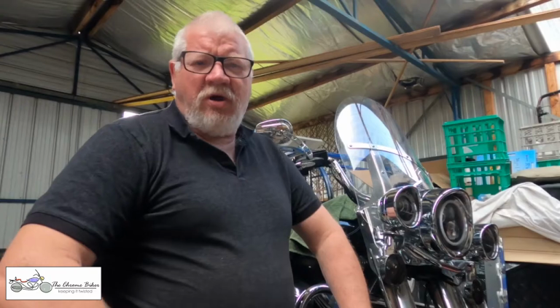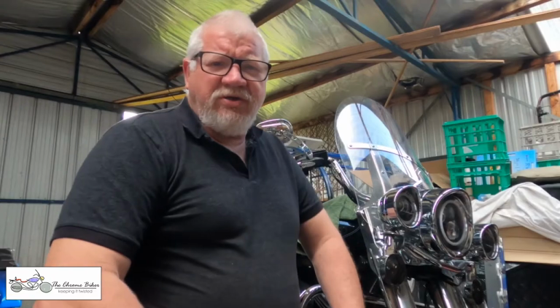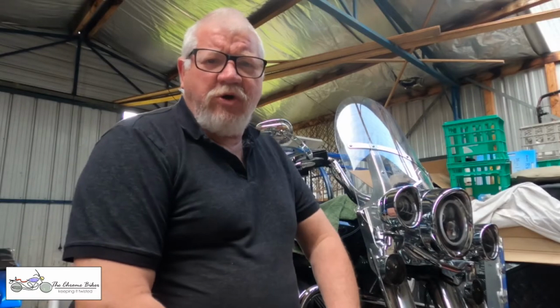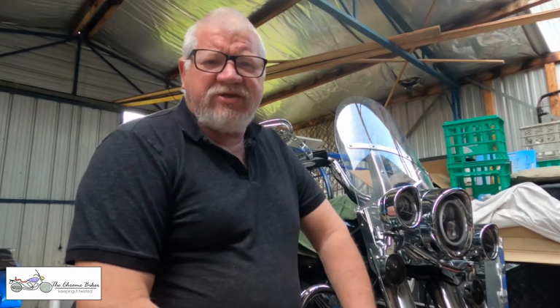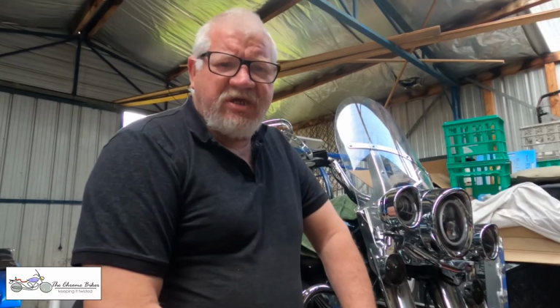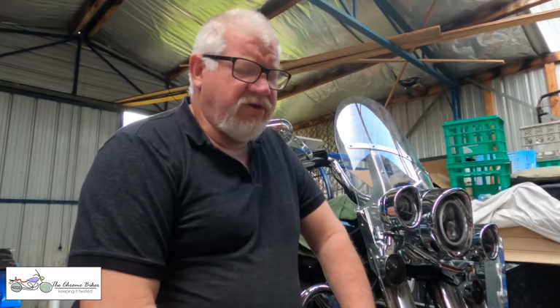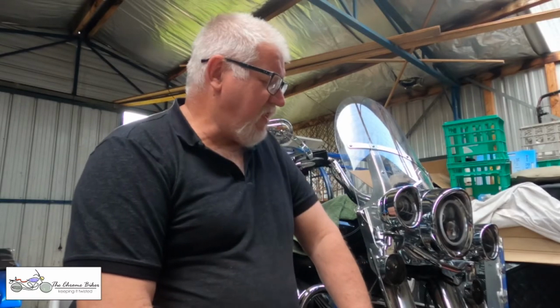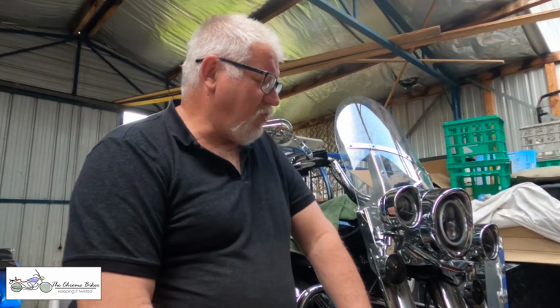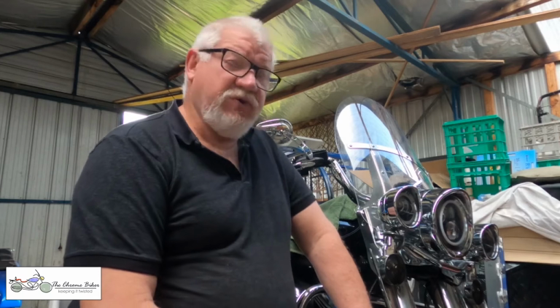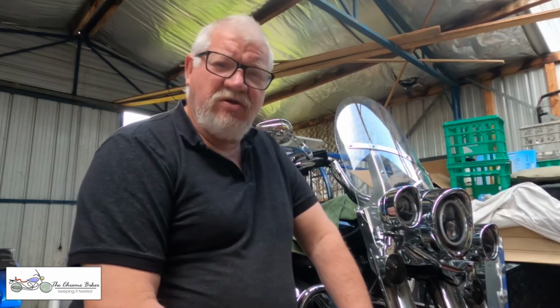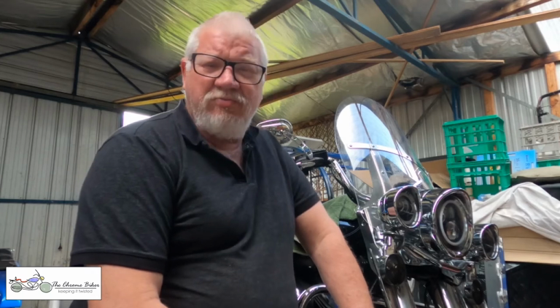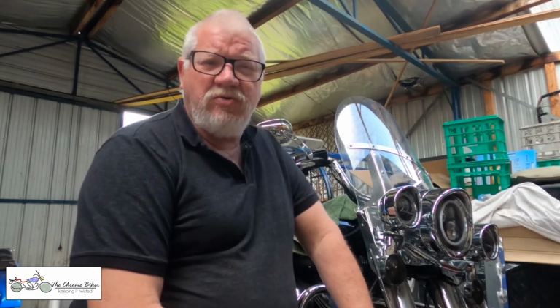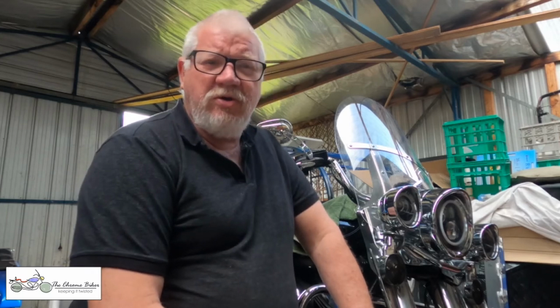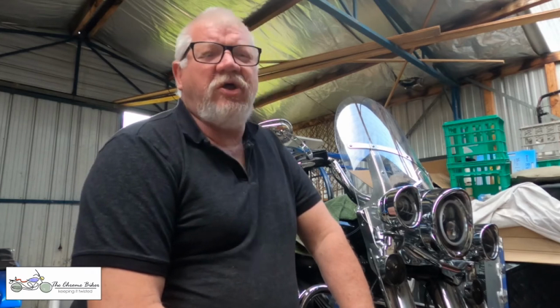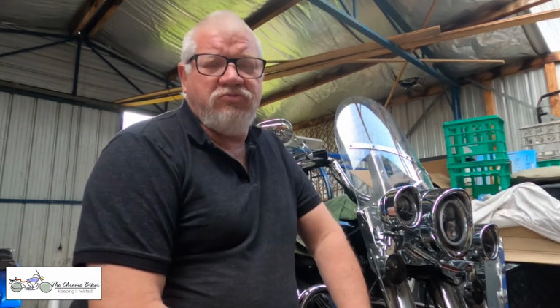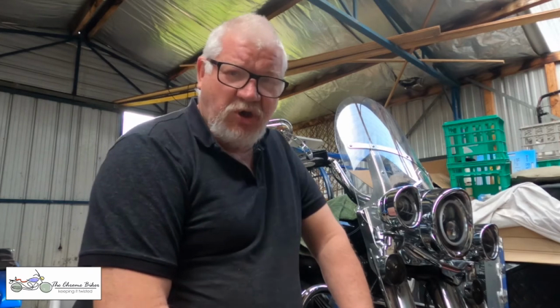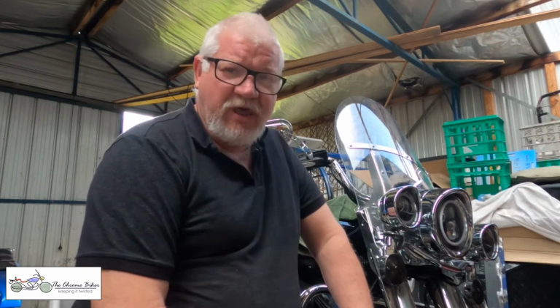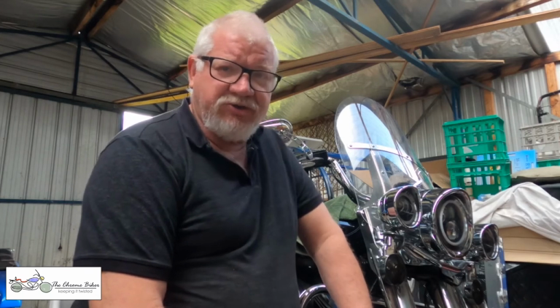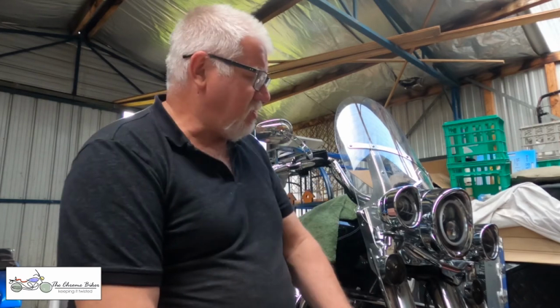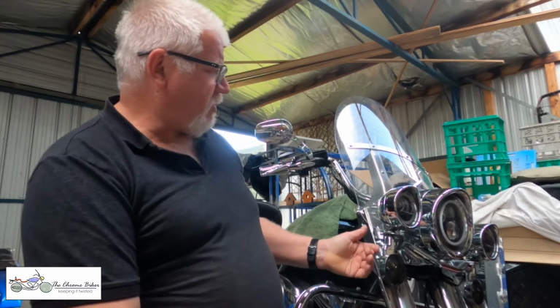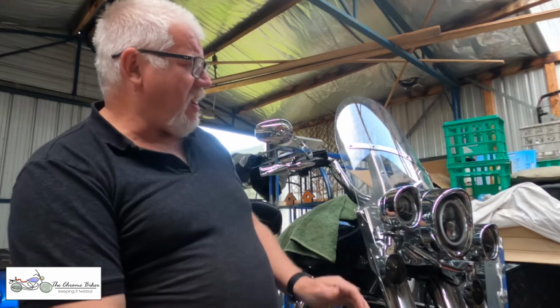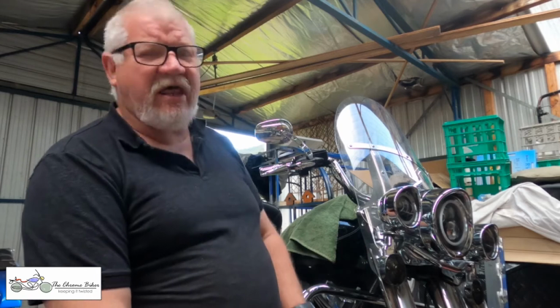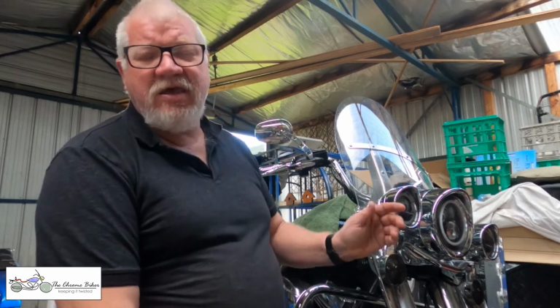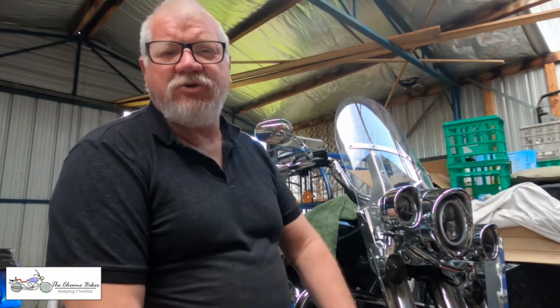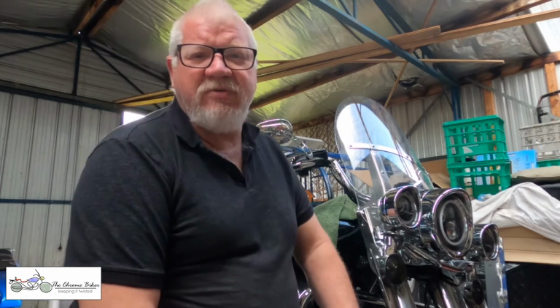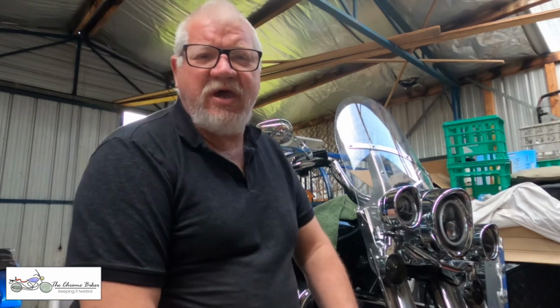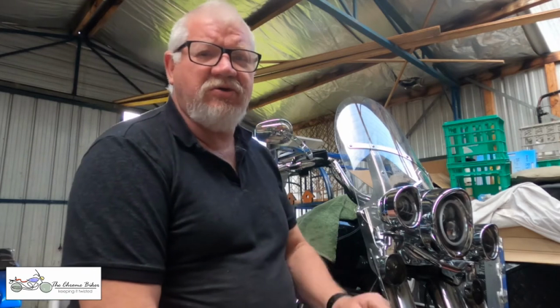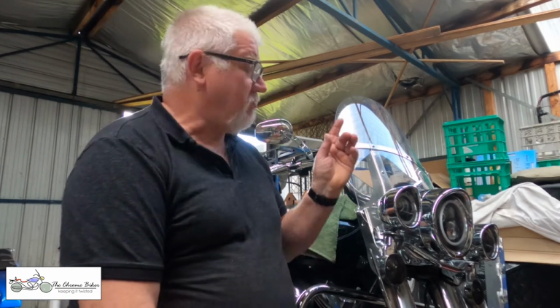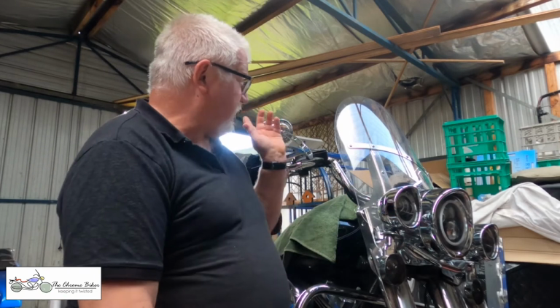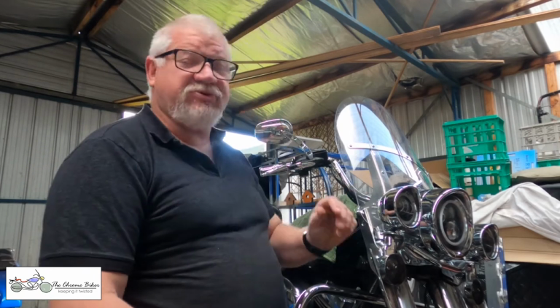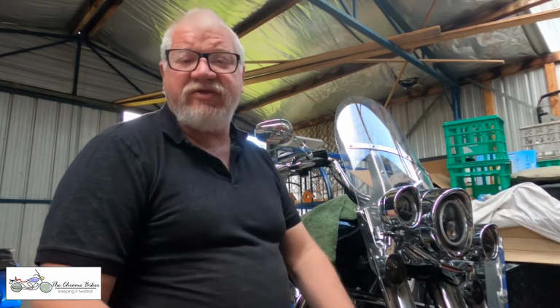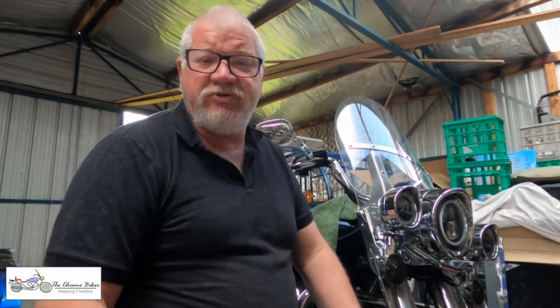Hello guys, and welcome back to my channel. If you're new here, I'm Michael, and I like to do motorcycle-related content — be it with my Harley, my little camper trailer, or my teardrop trailer that I'm building.